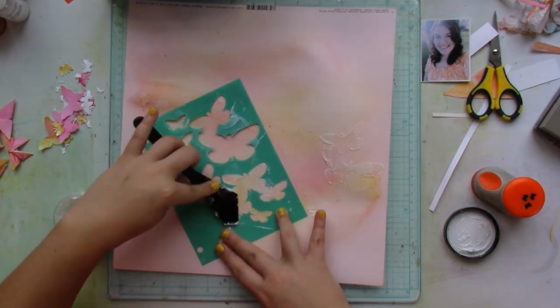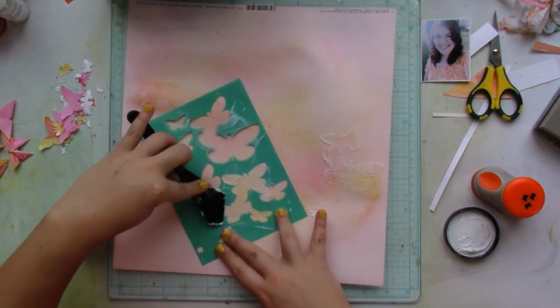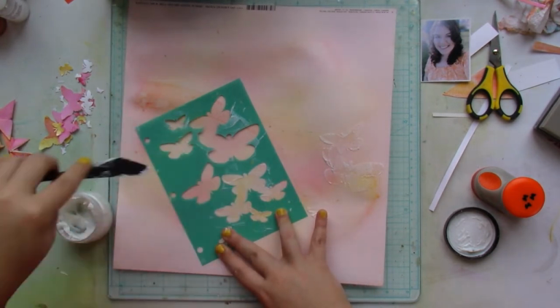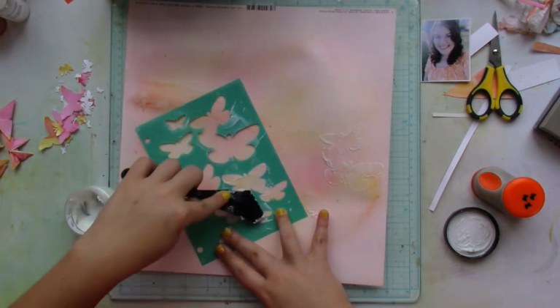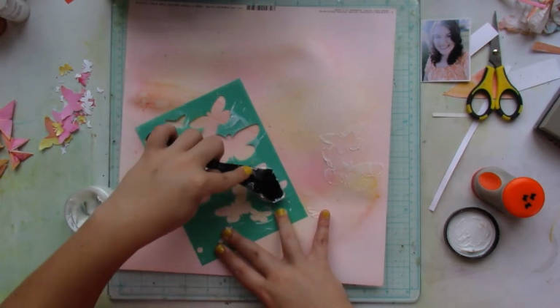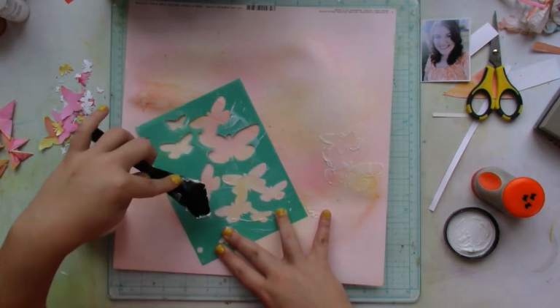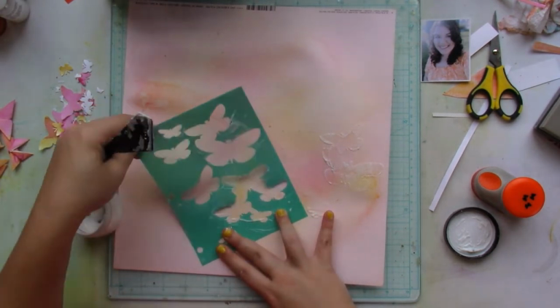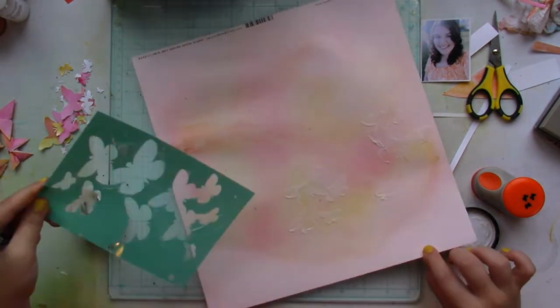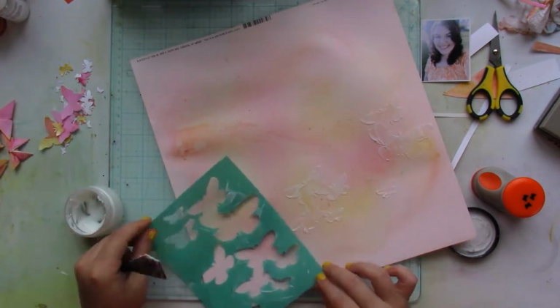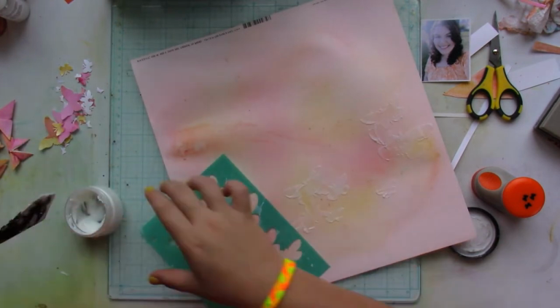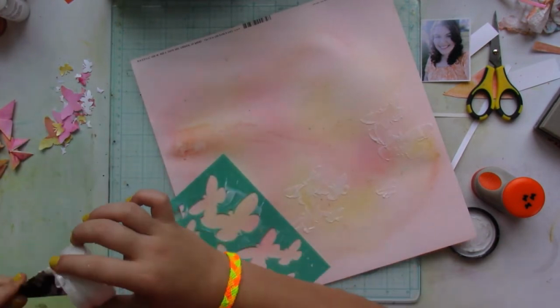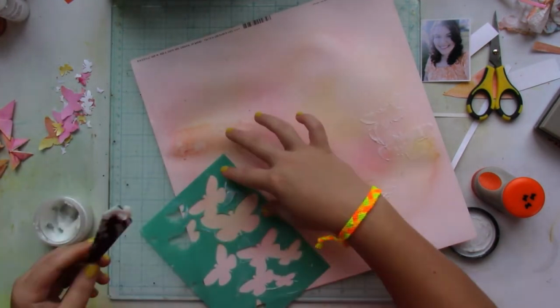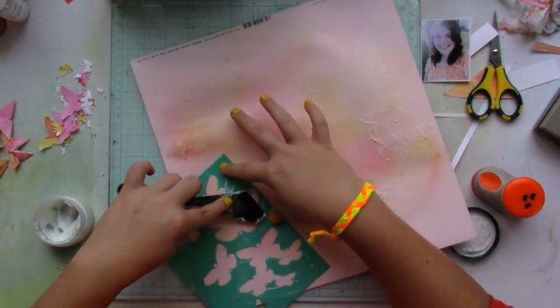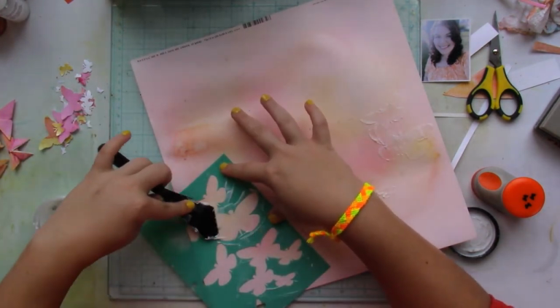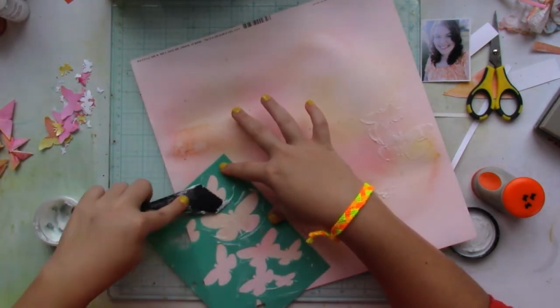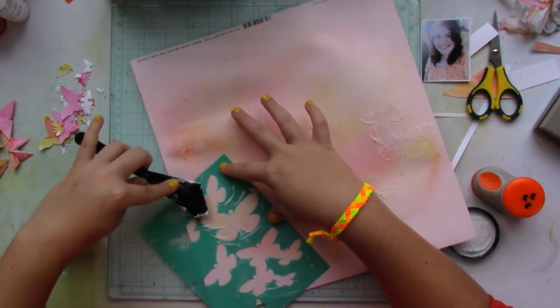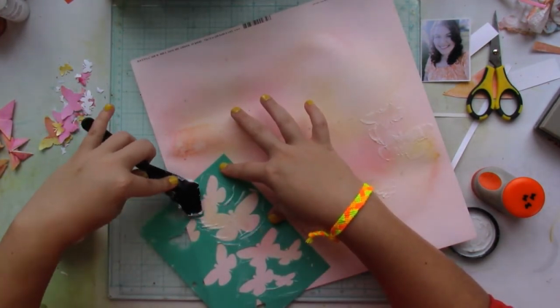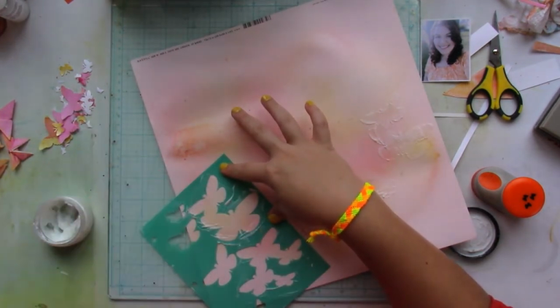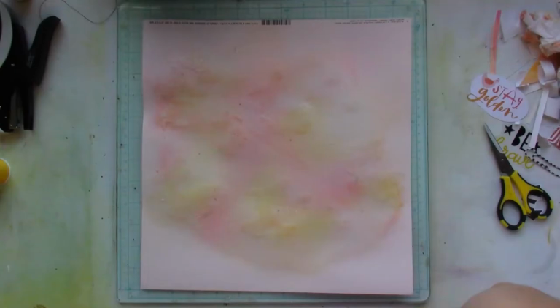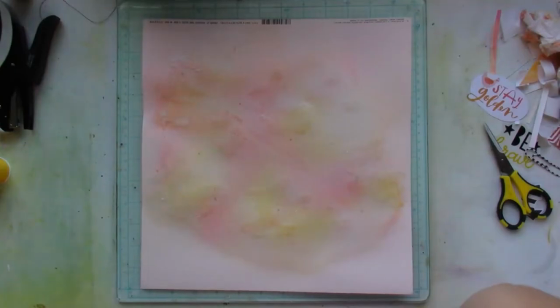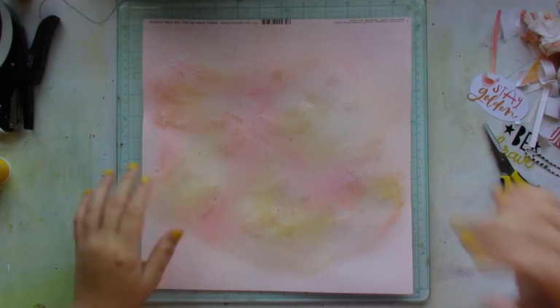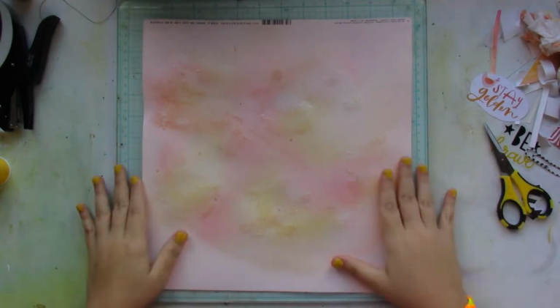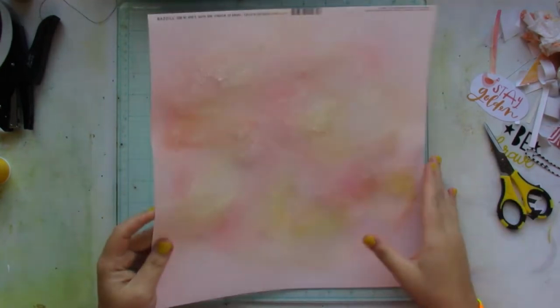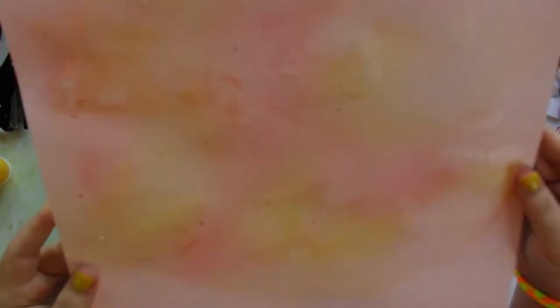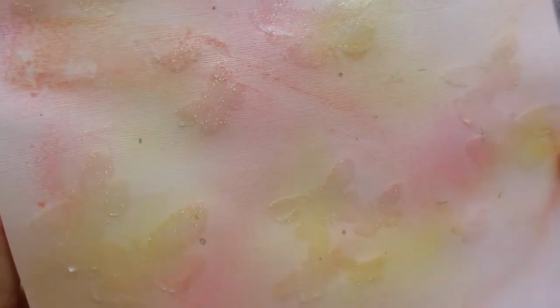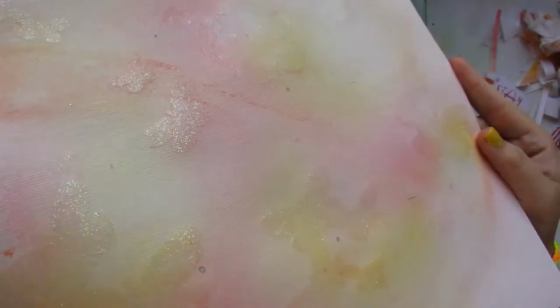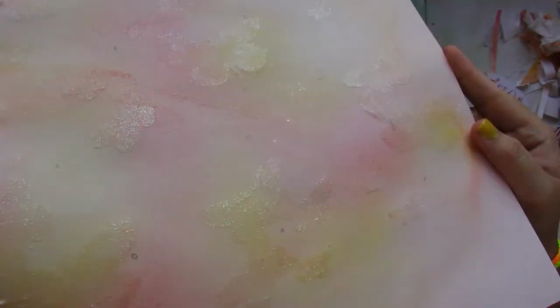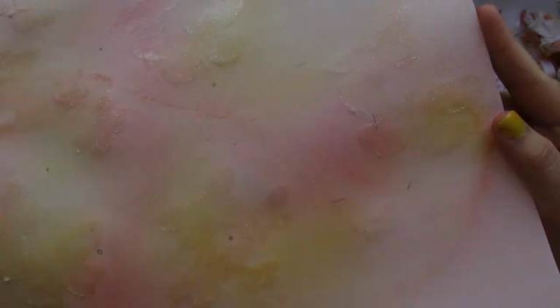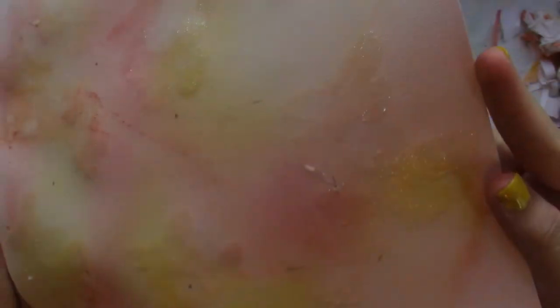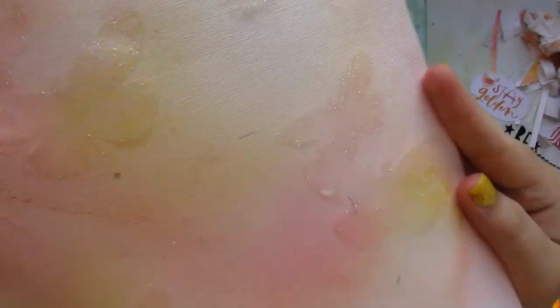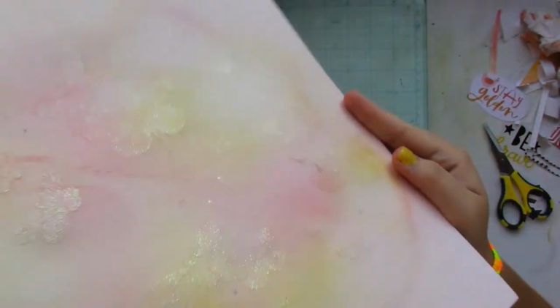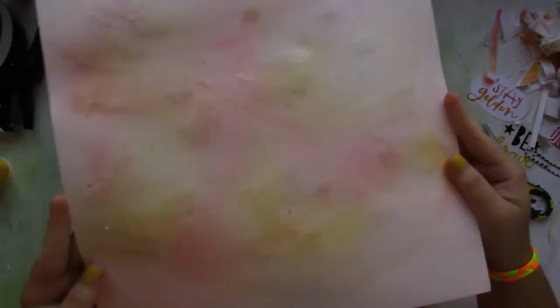You won't really see it — it dries glittery — but you do get that texture. I love how that turned out!